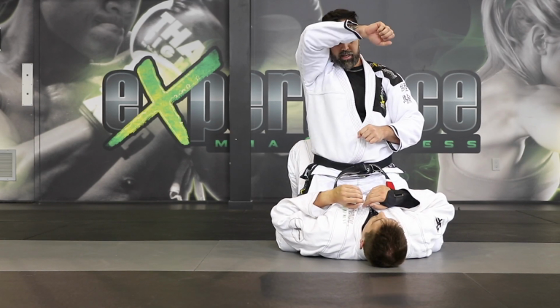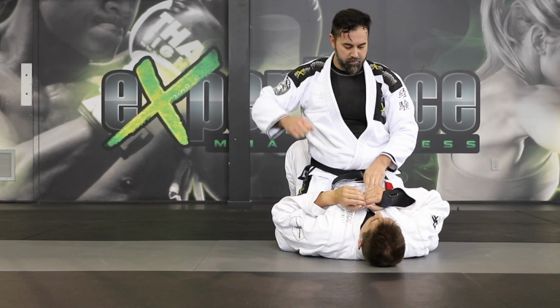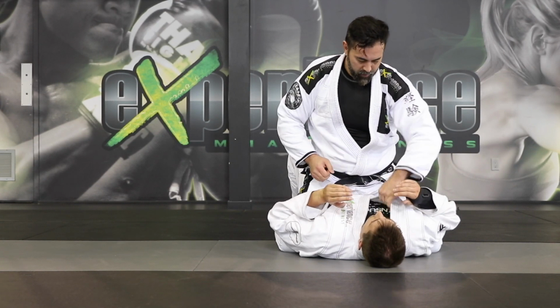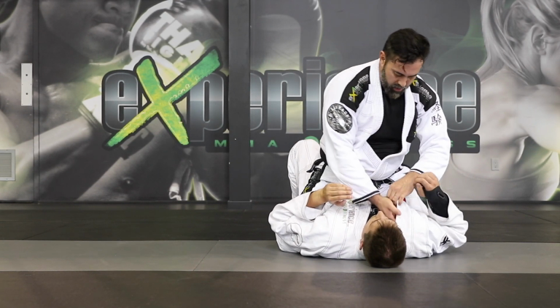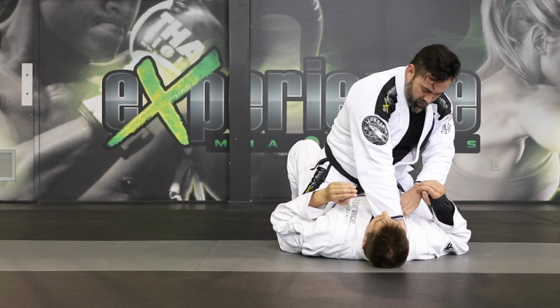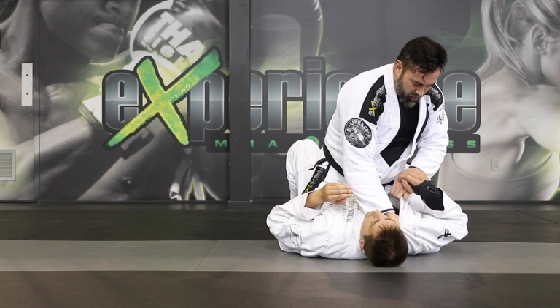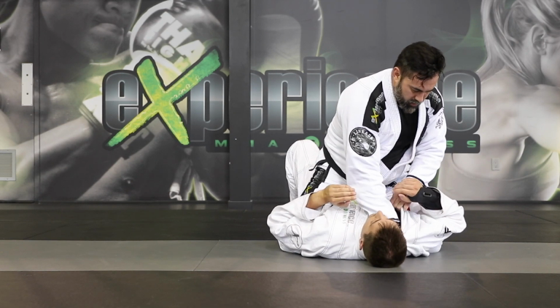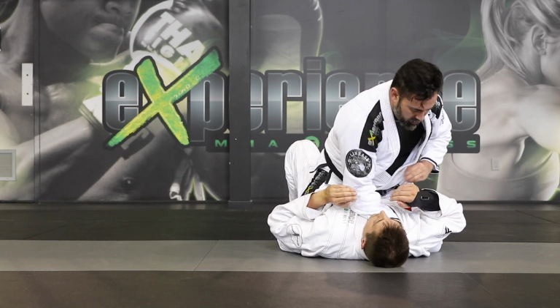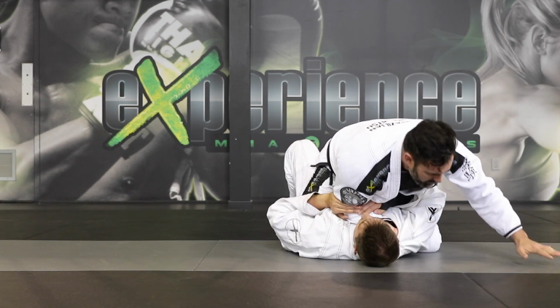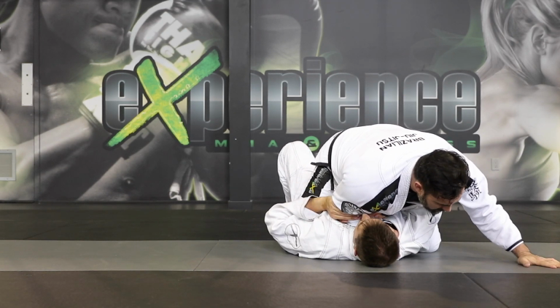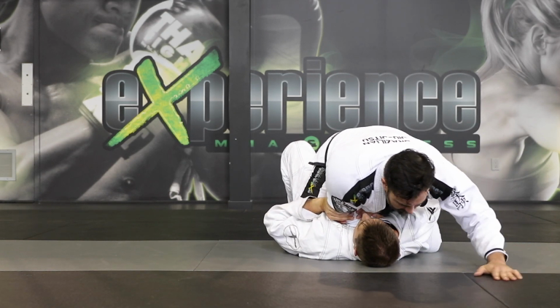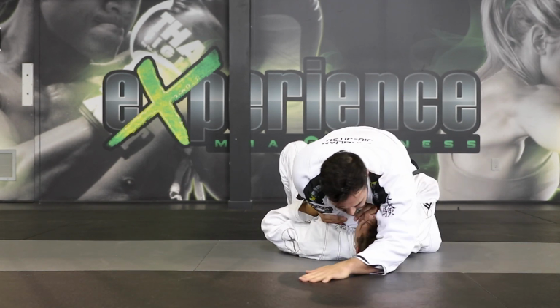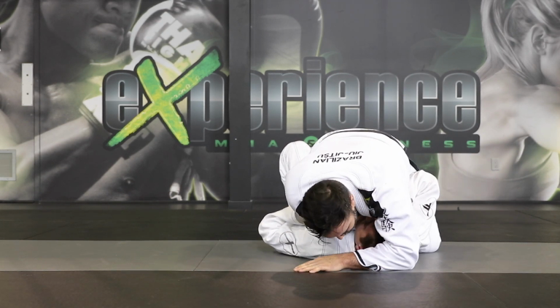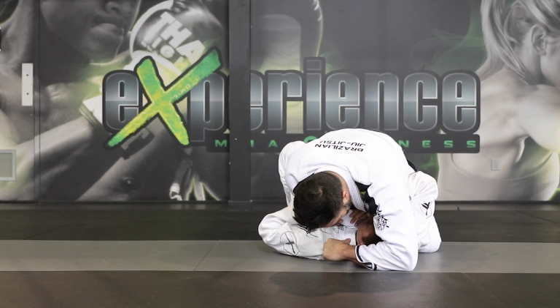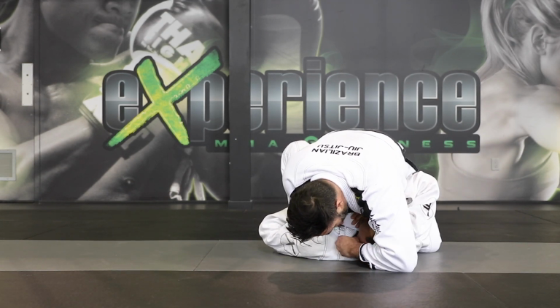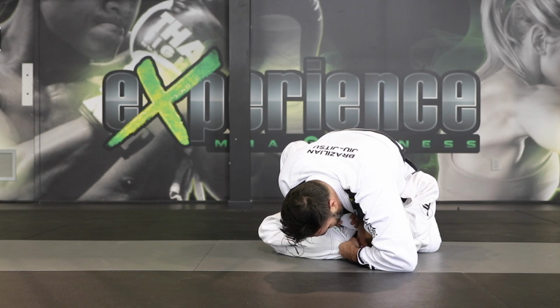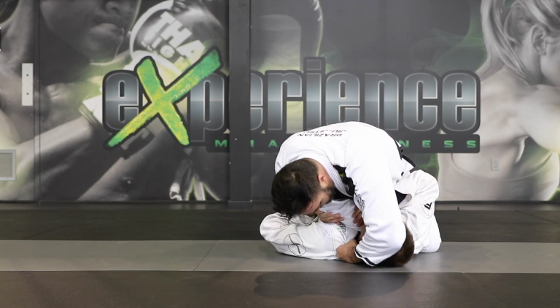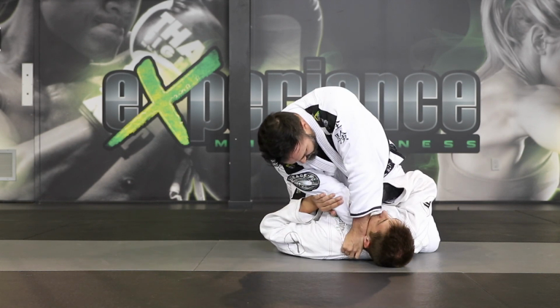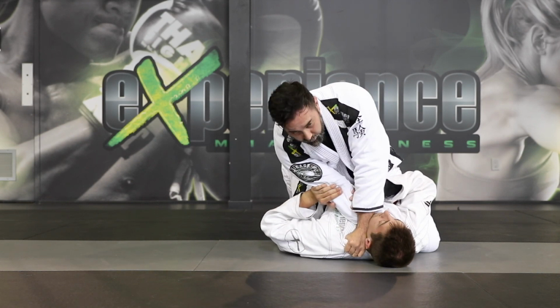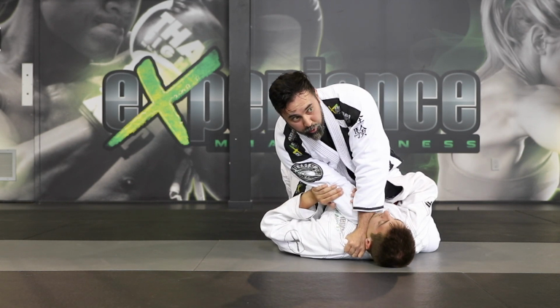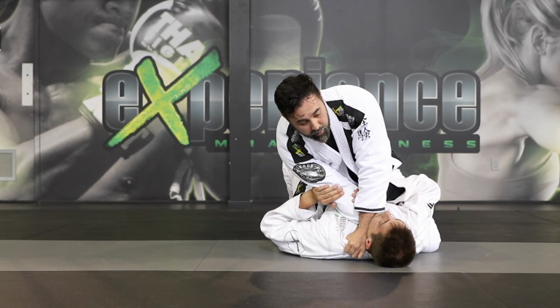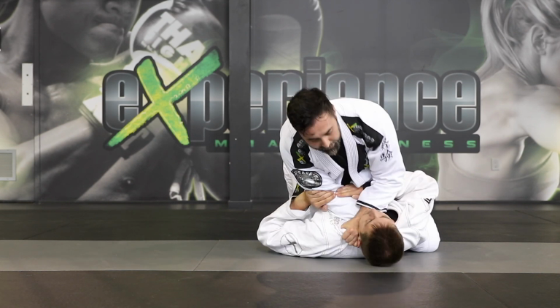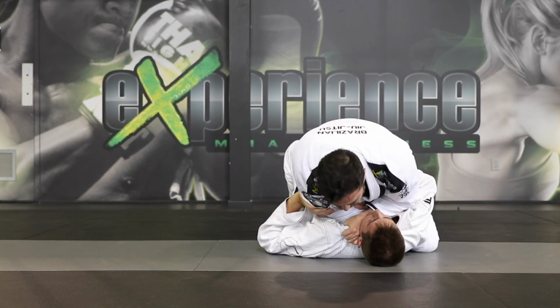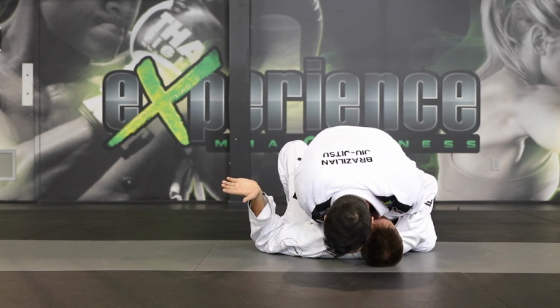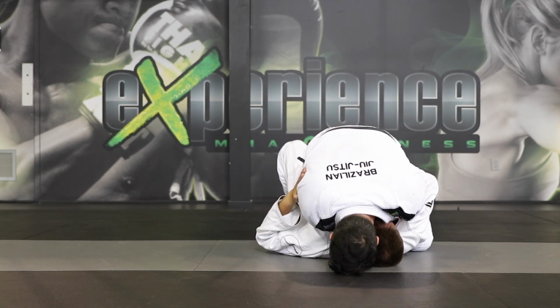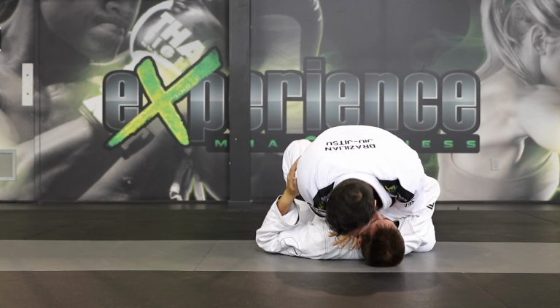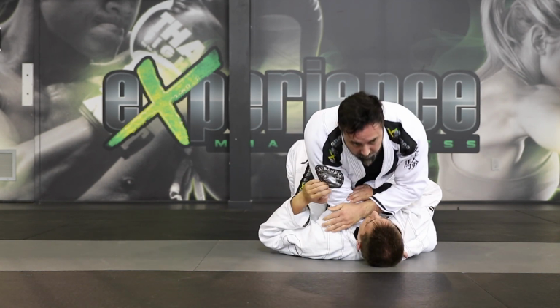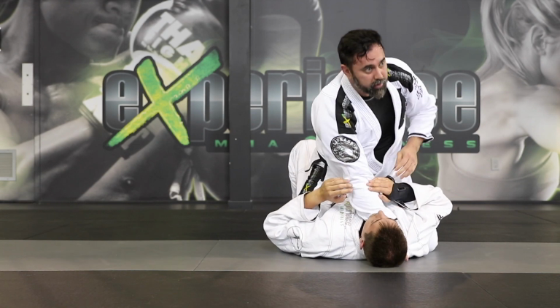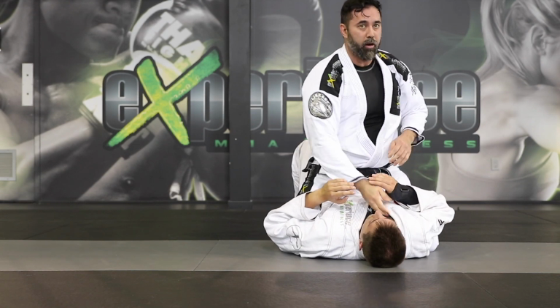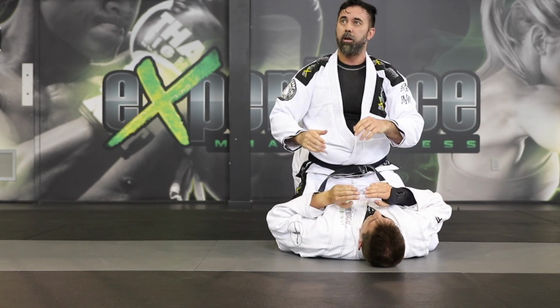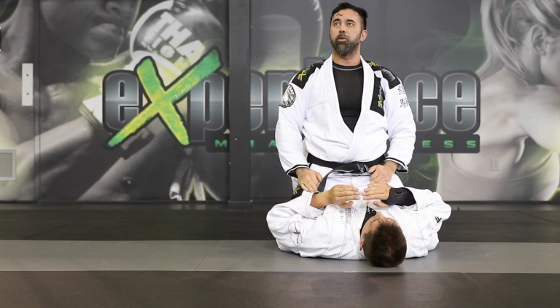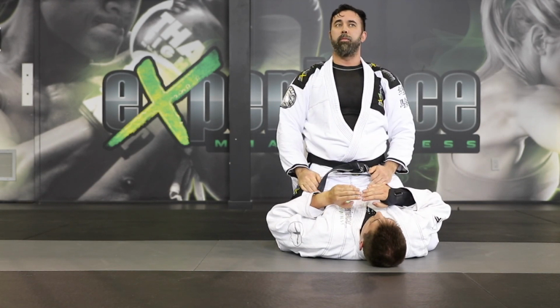One last time: arm straight, and bend. That's going to be our collar choke on the mat.